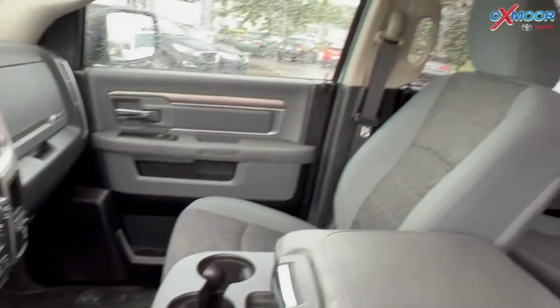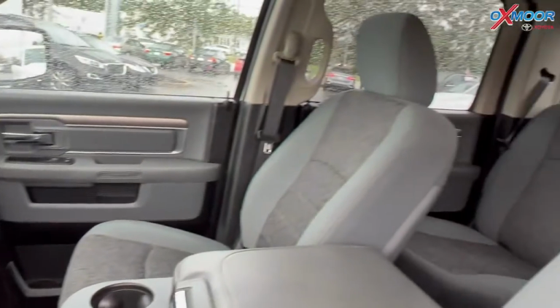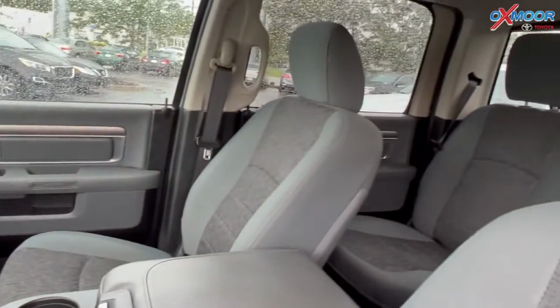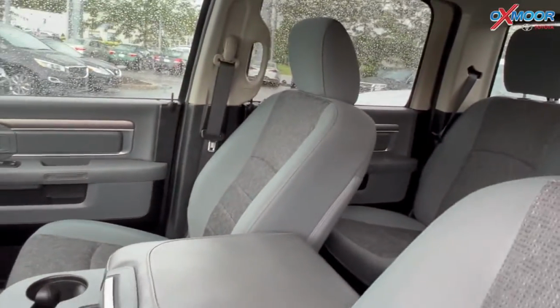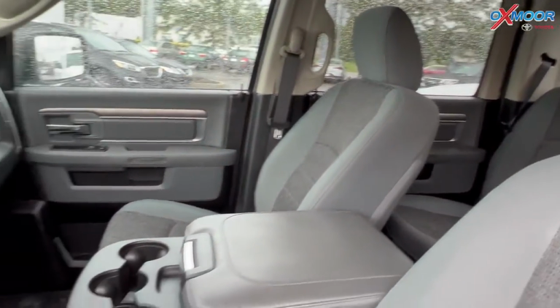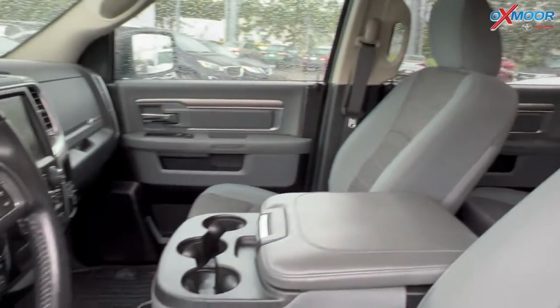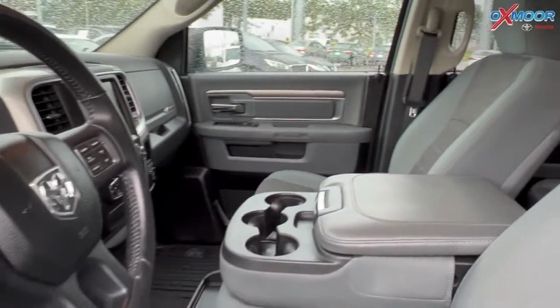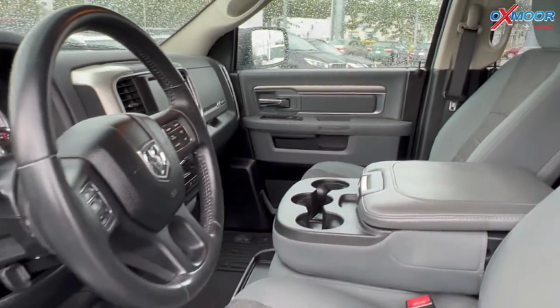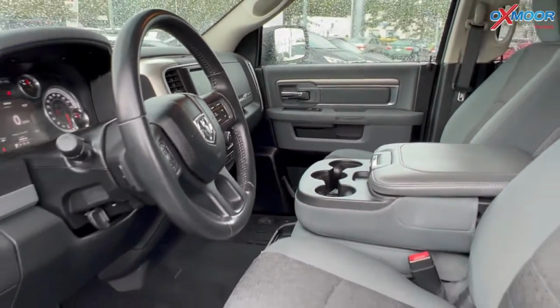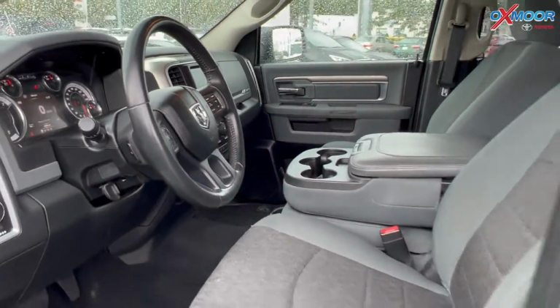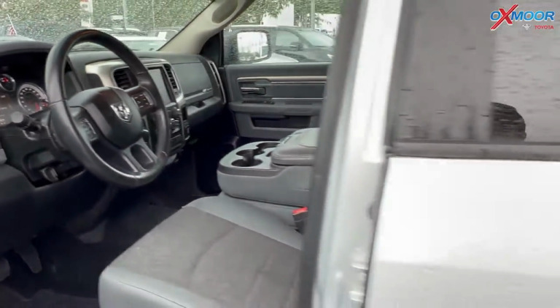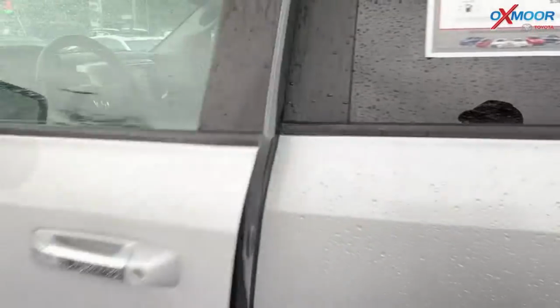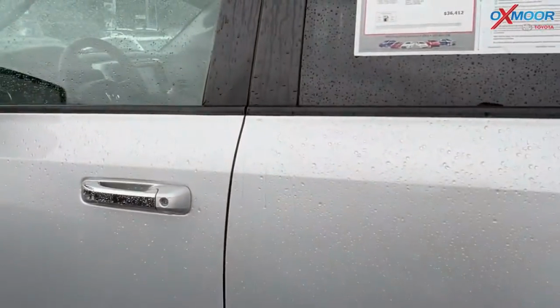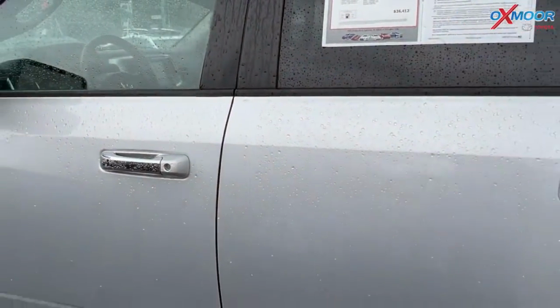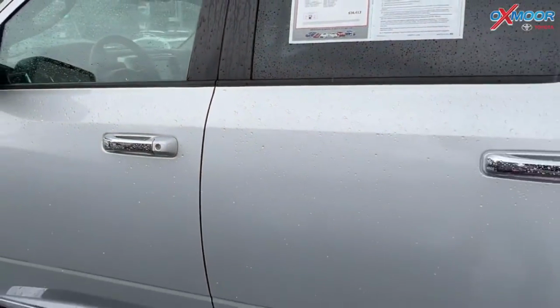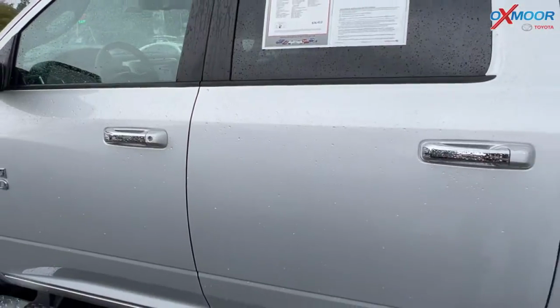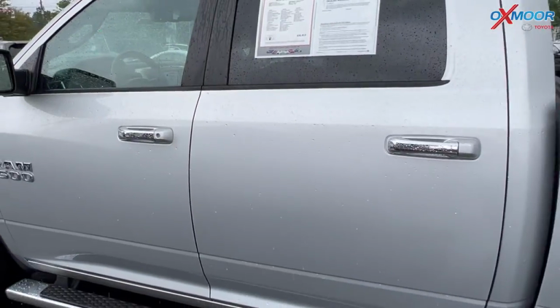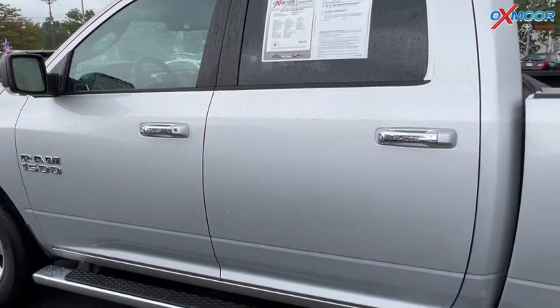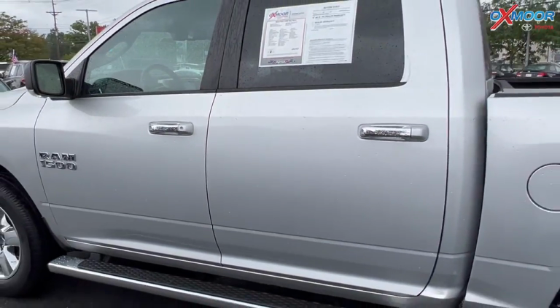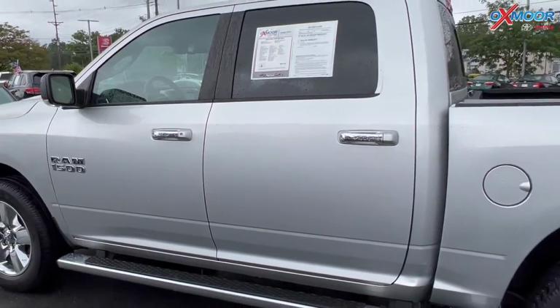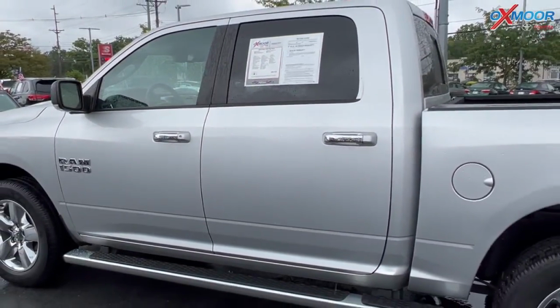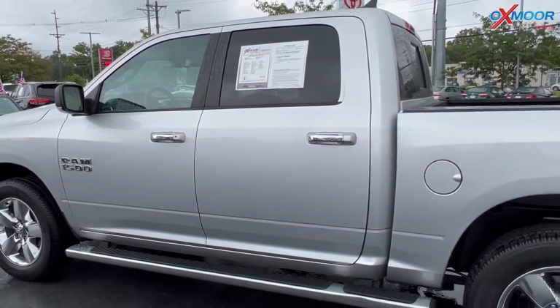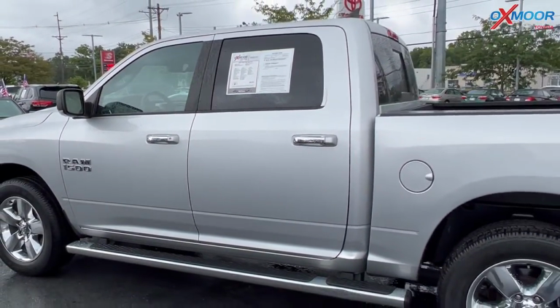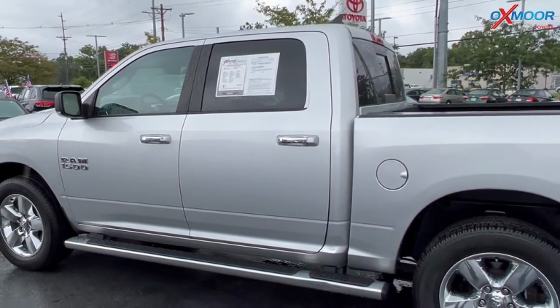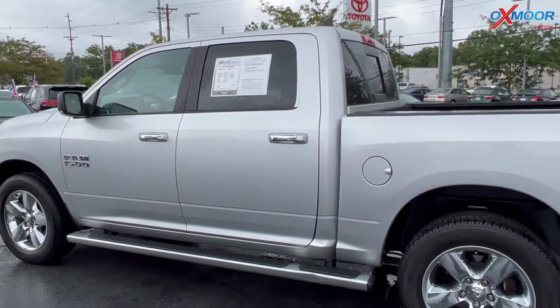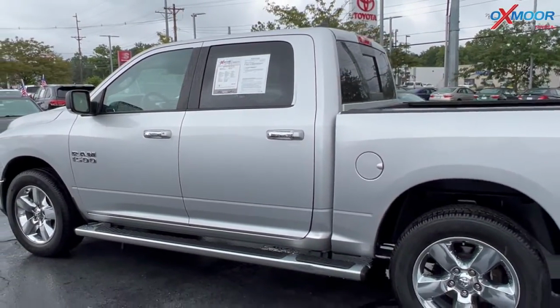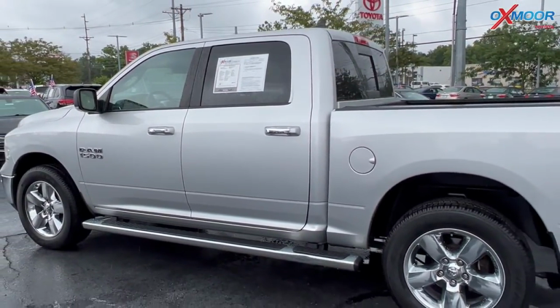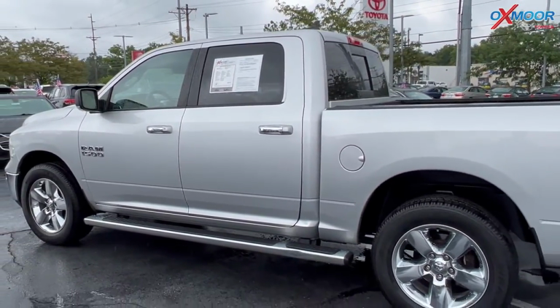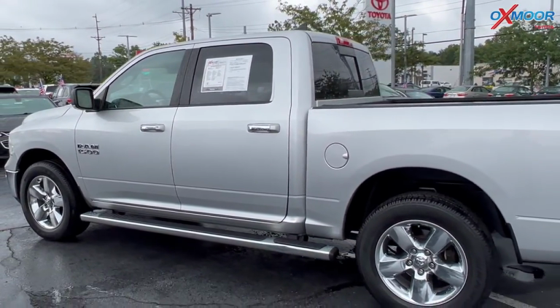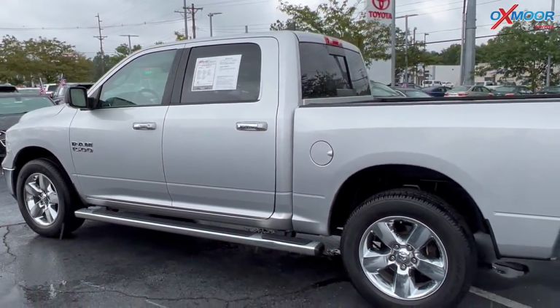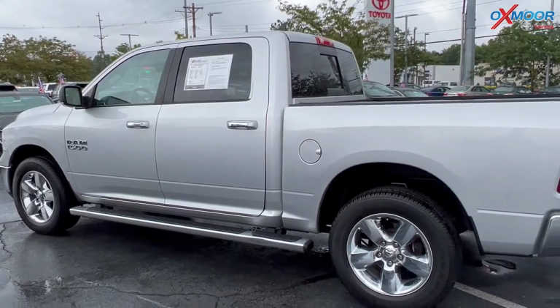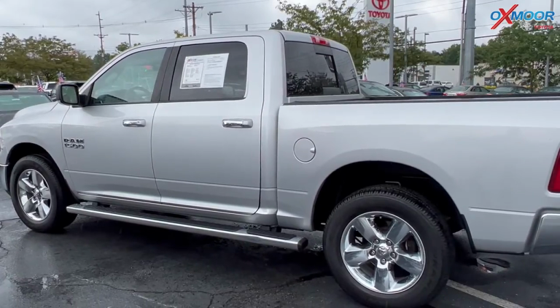The interior is in a diesel gray. Mileage is 45,378 and the price is $36,412.